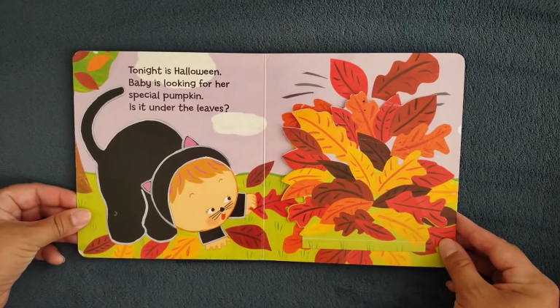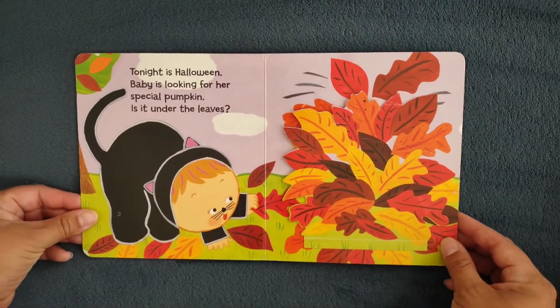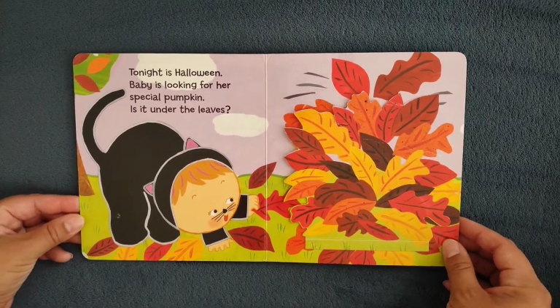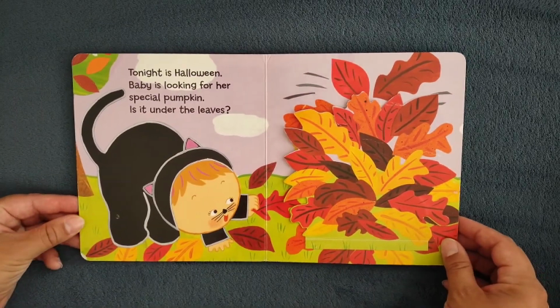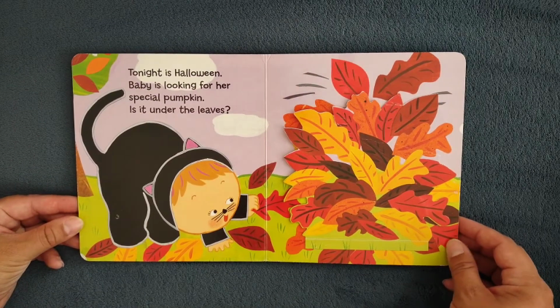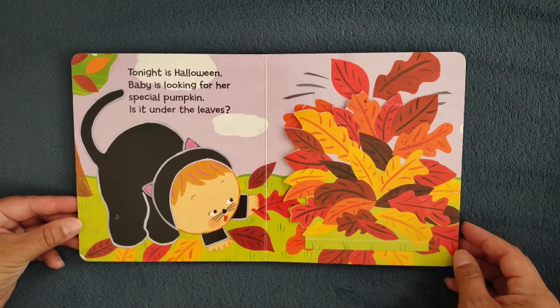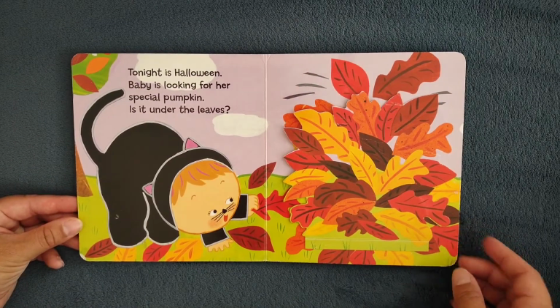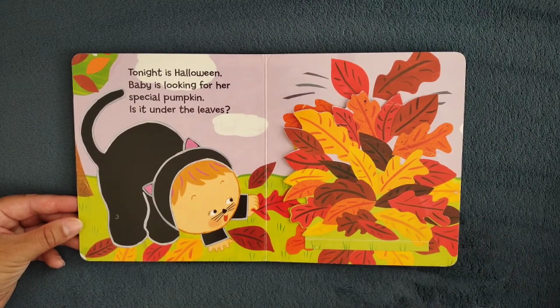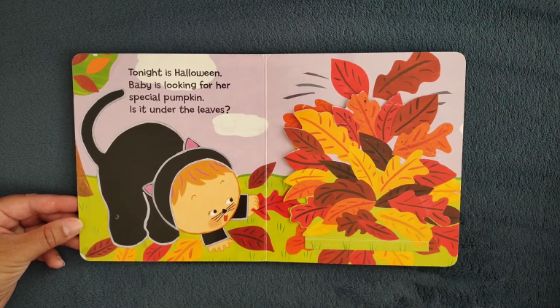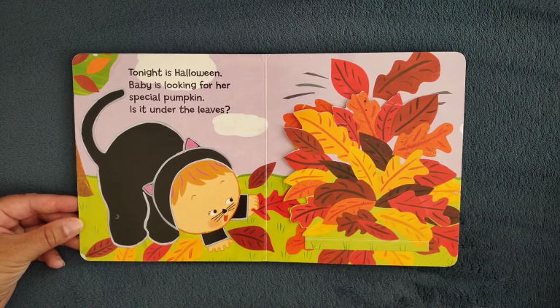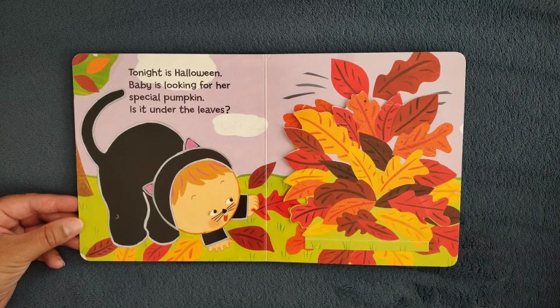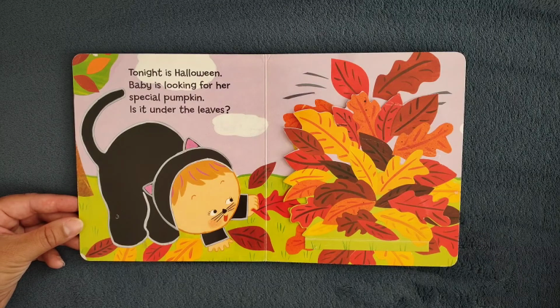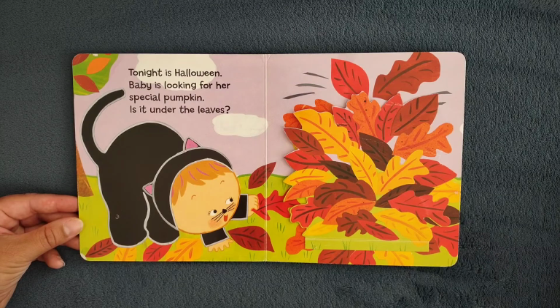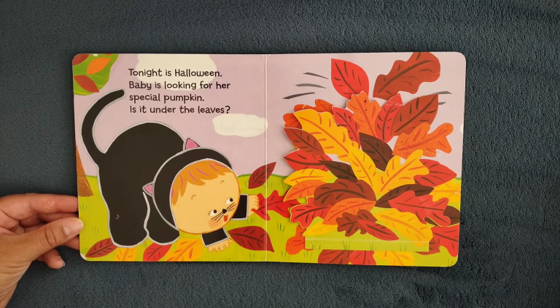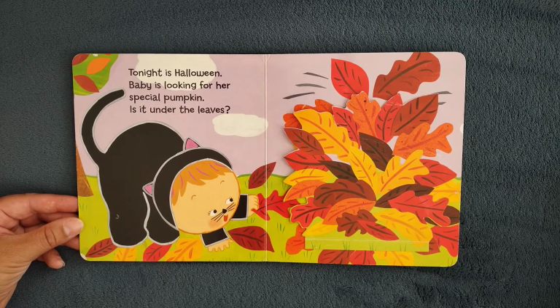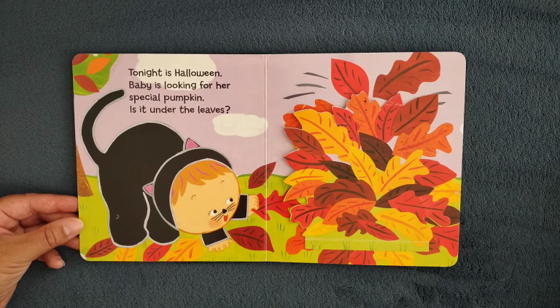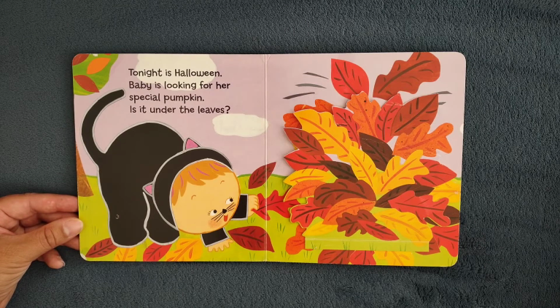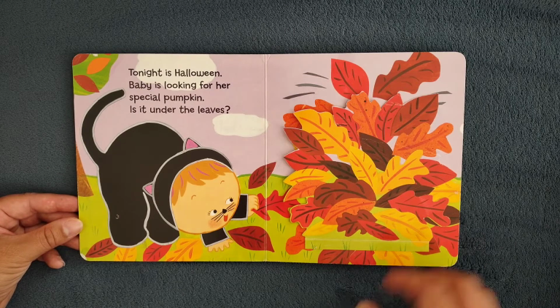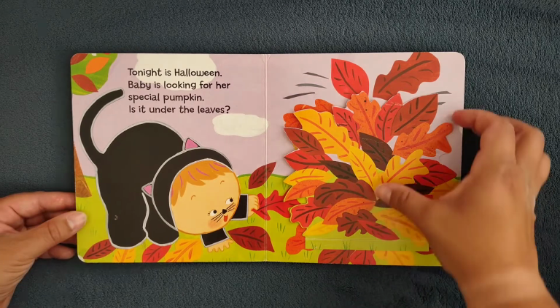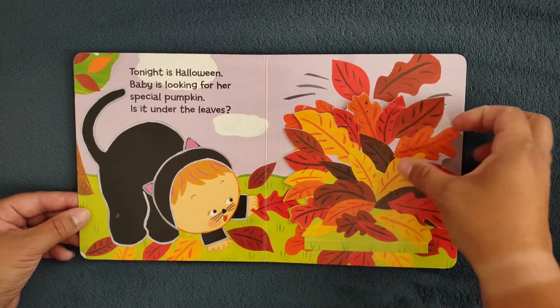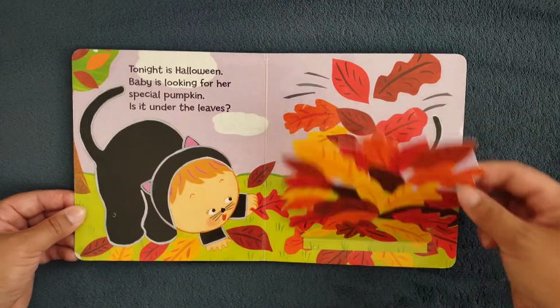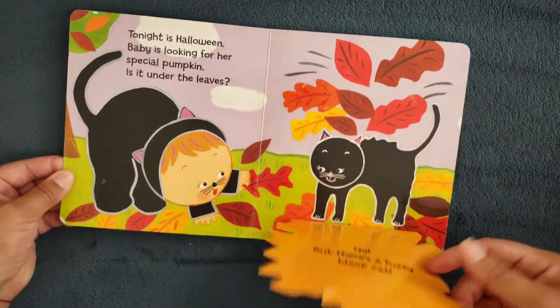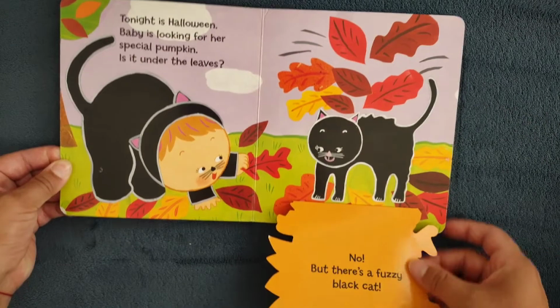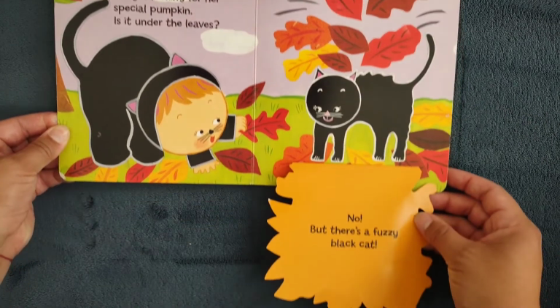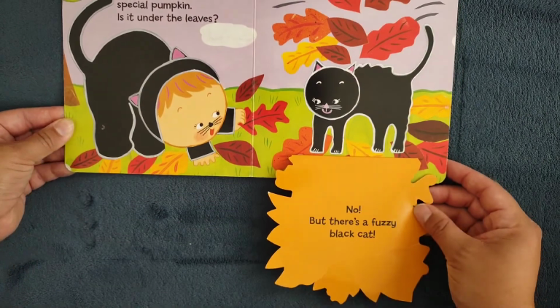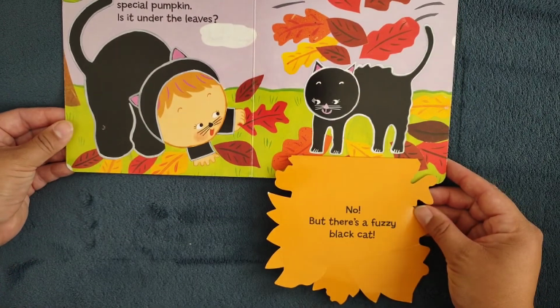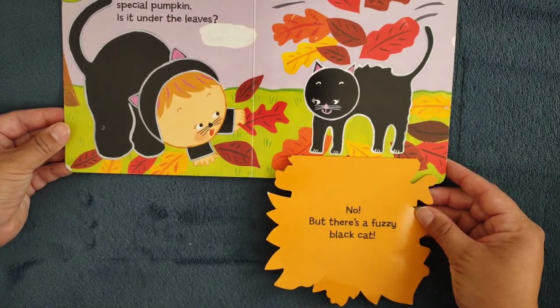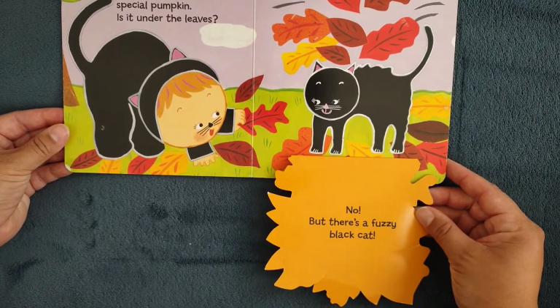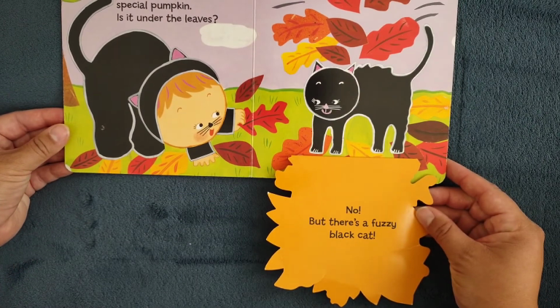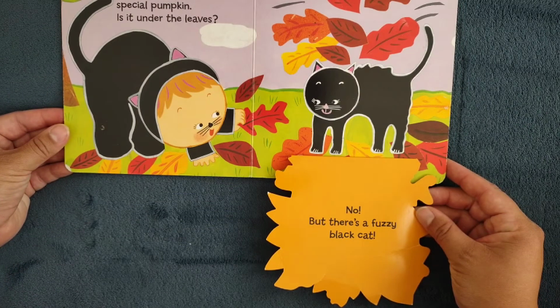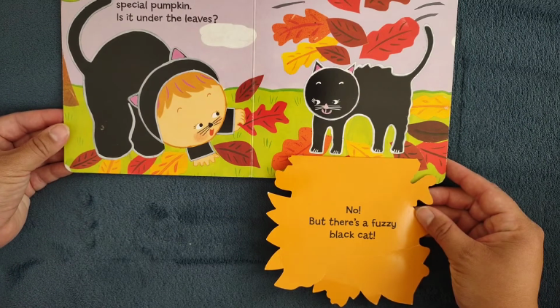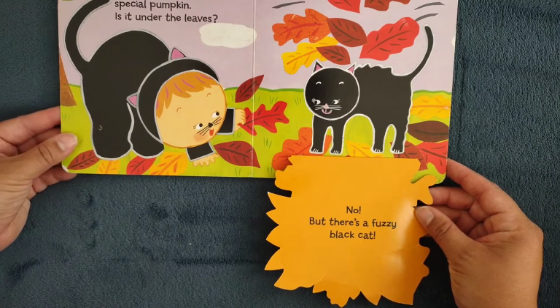Tonight is Halloween. Baby is looking for her special pumpkin. Is it under the leaves? No, but there's a fussy black cat.